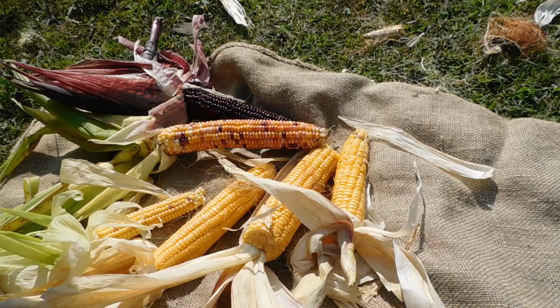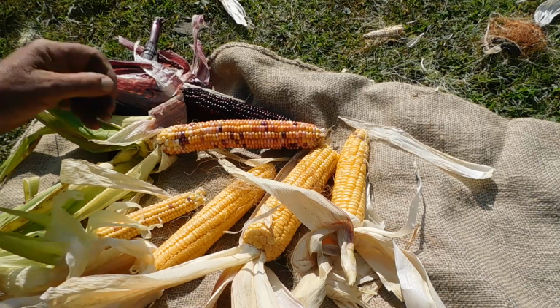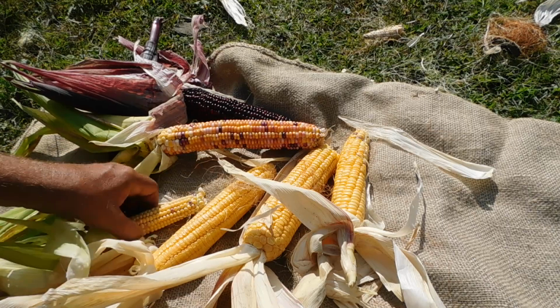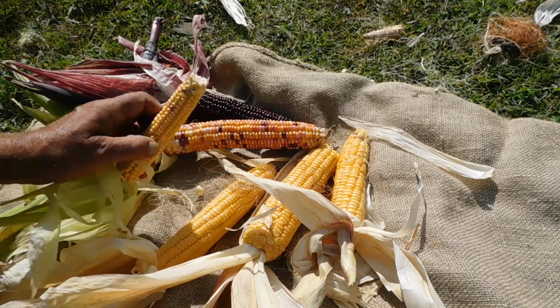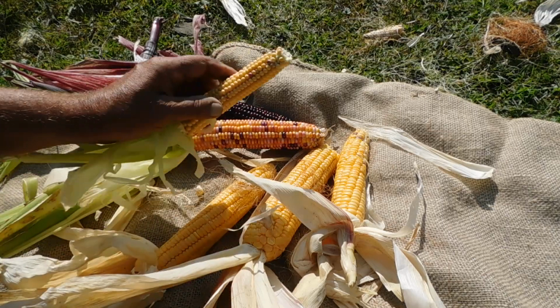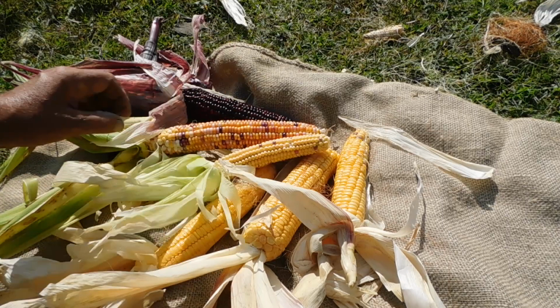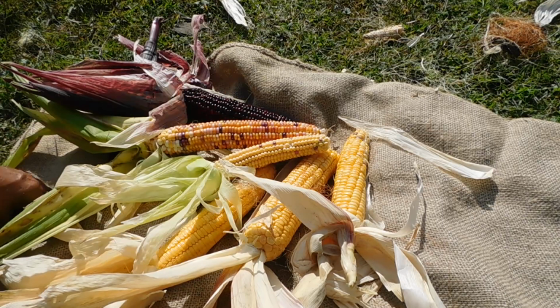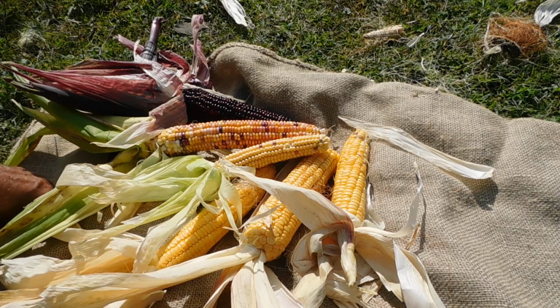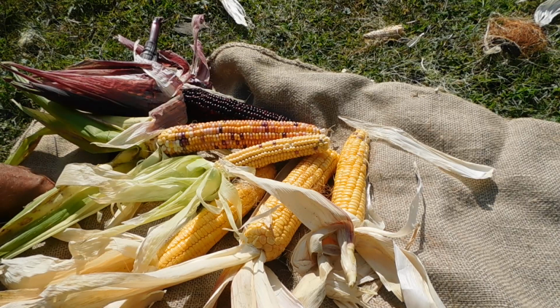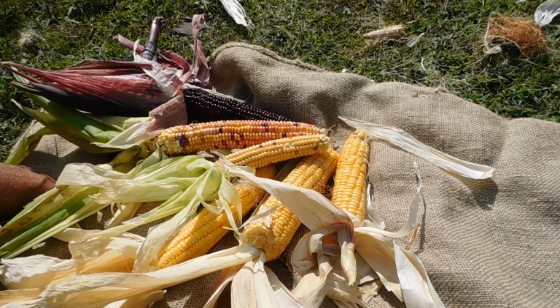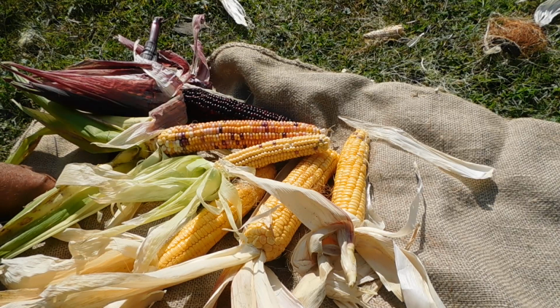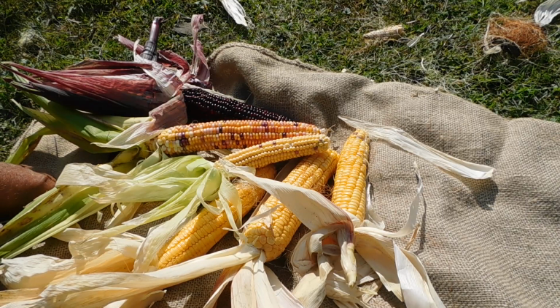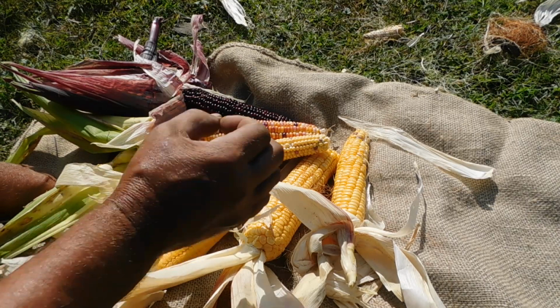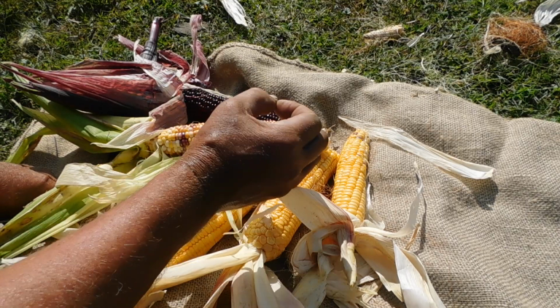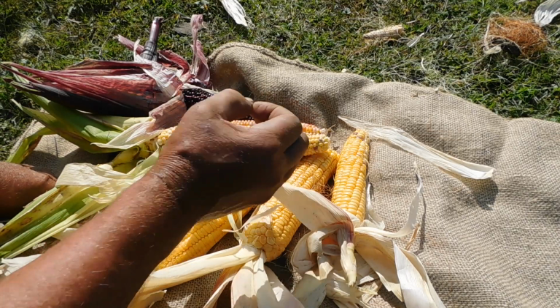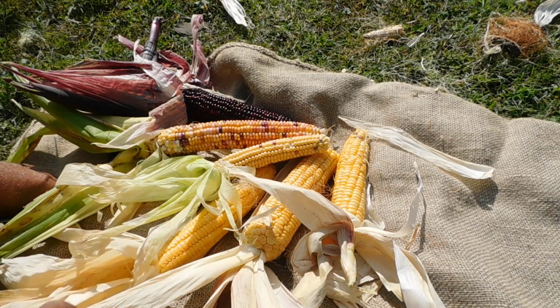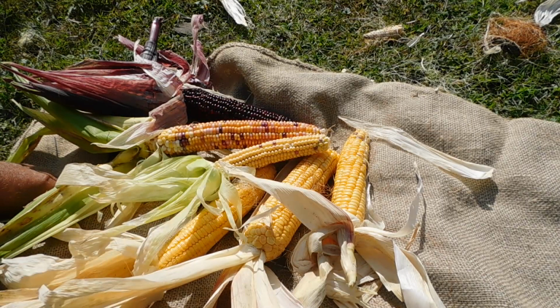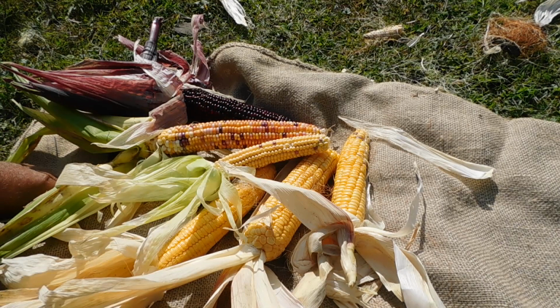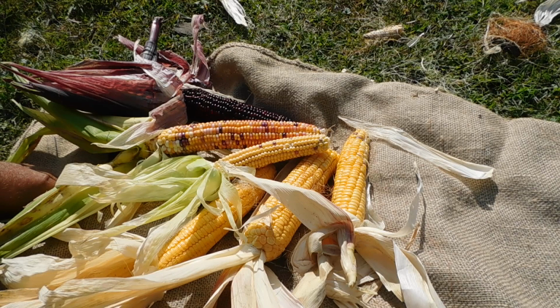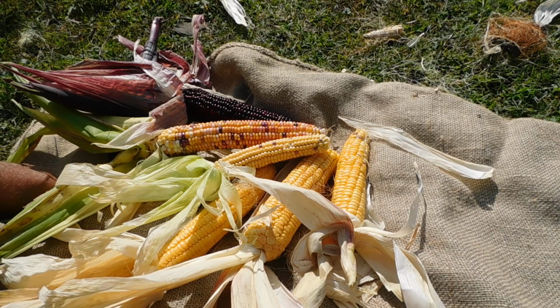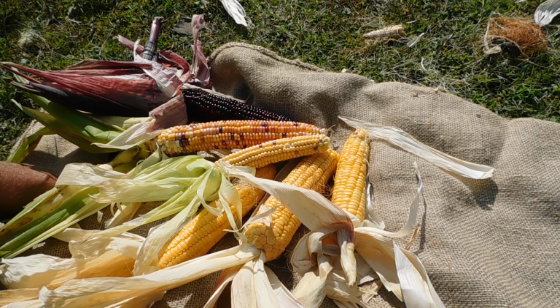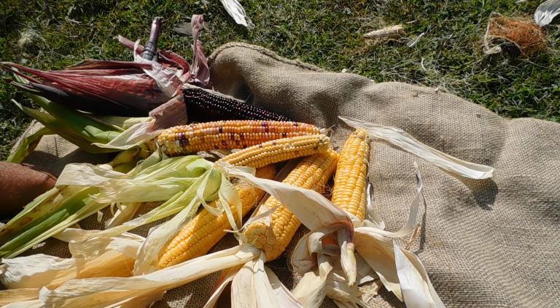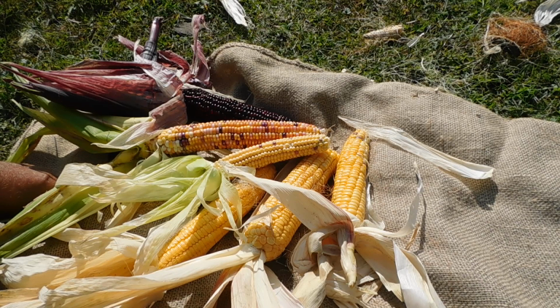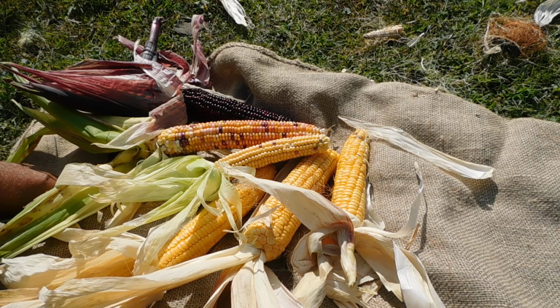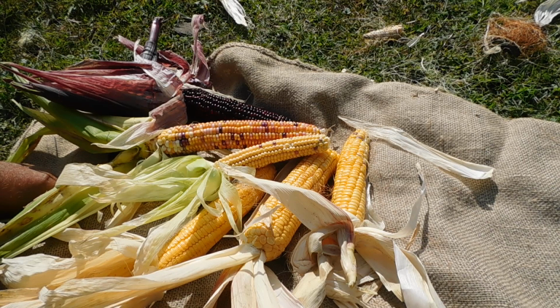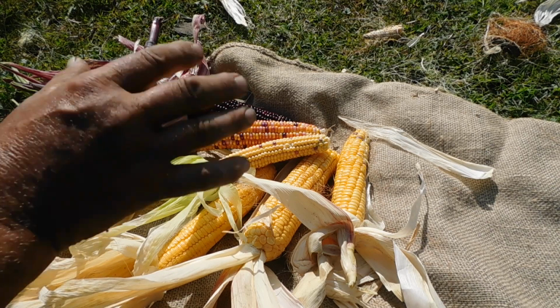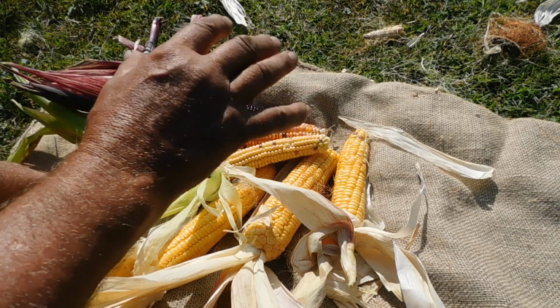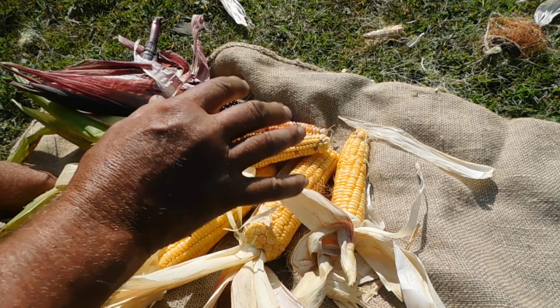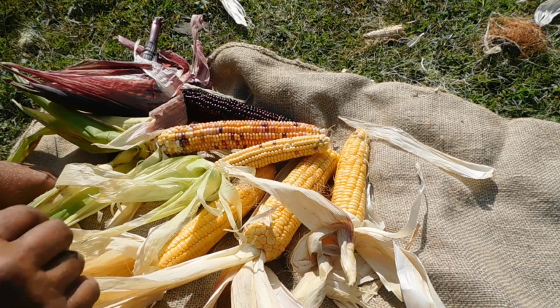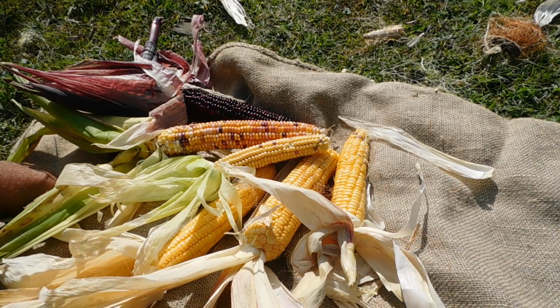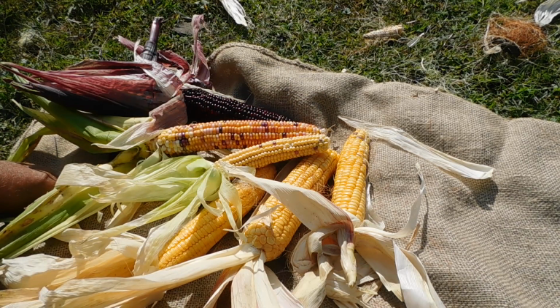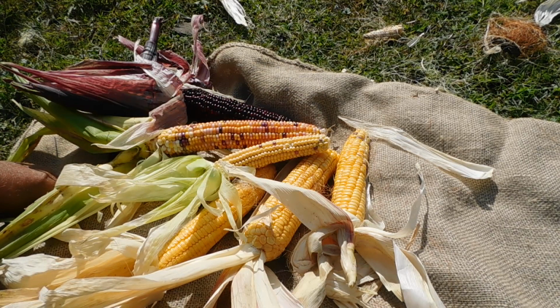The chickens have started laying — little pullet eggs — but it's nice to have extra corn to feed them.